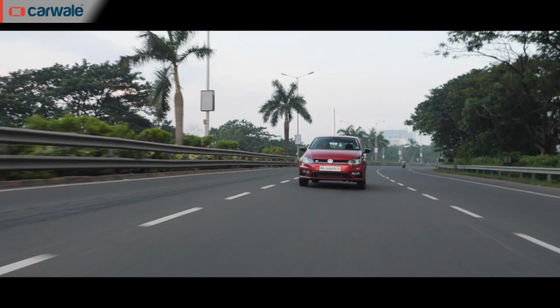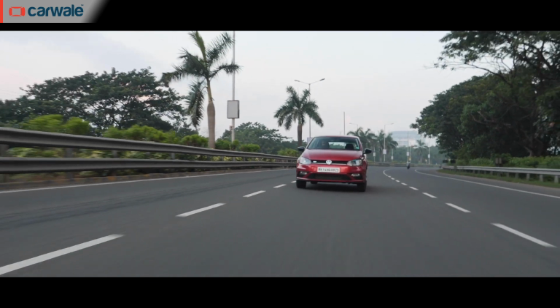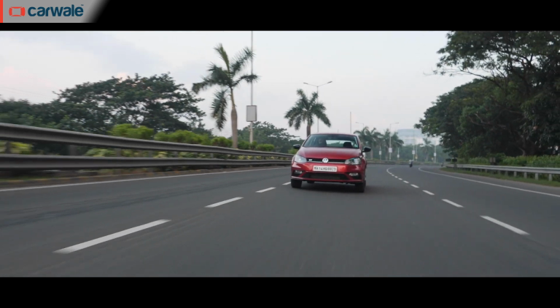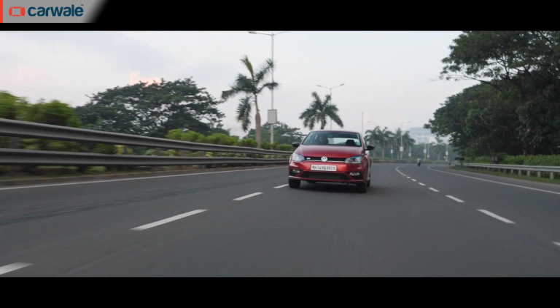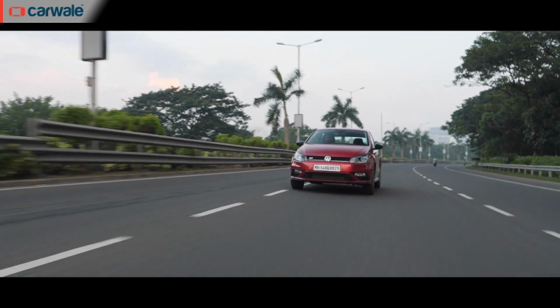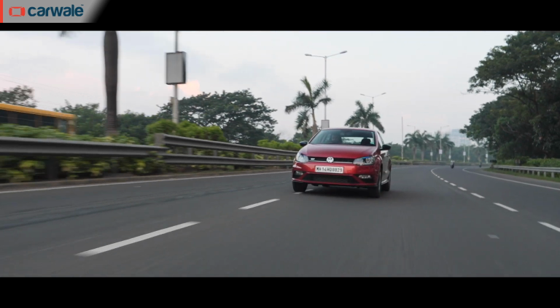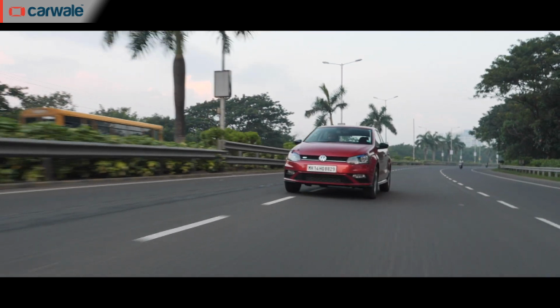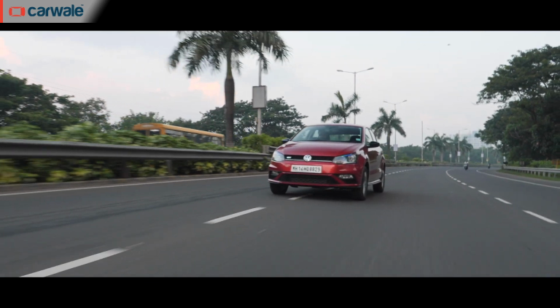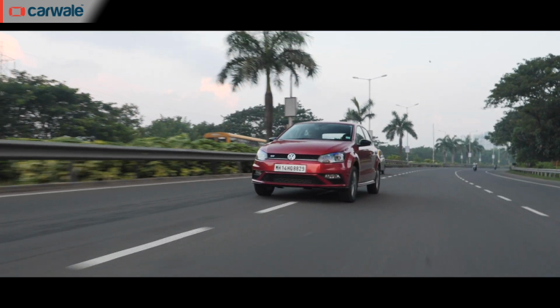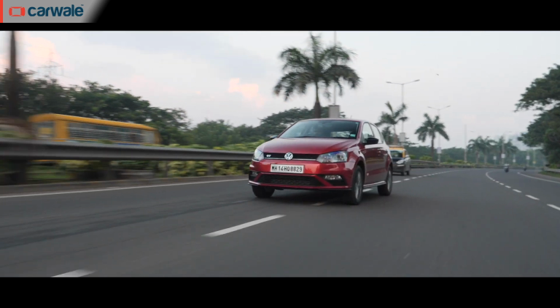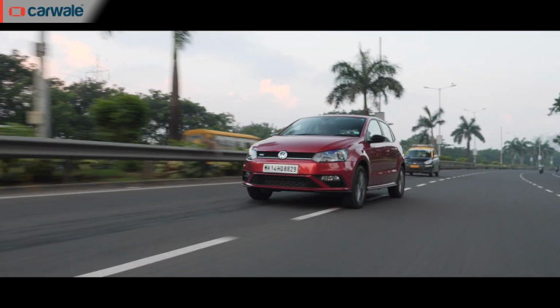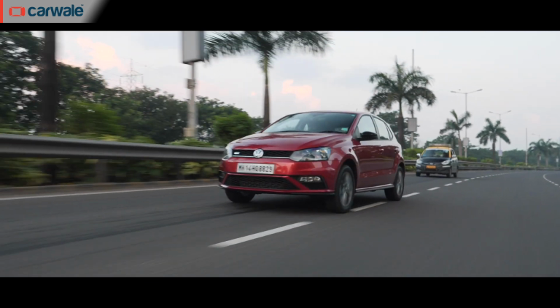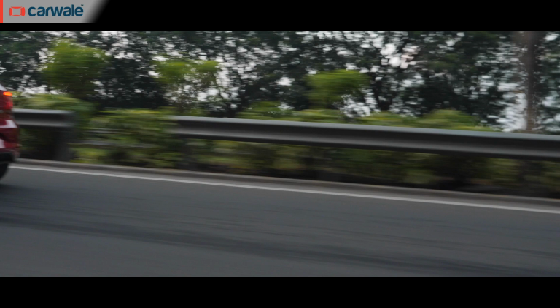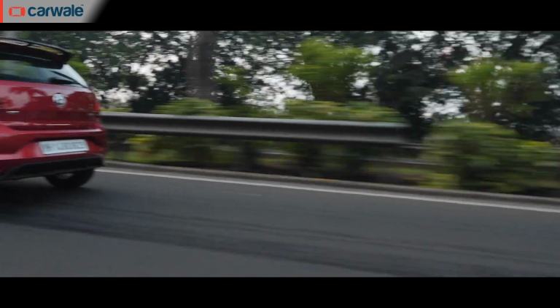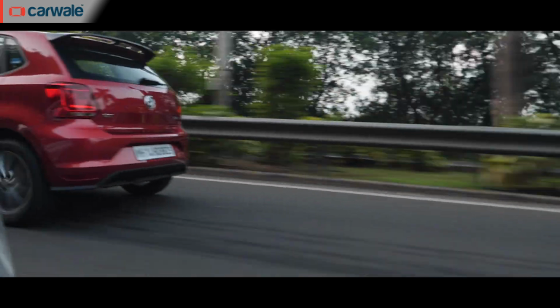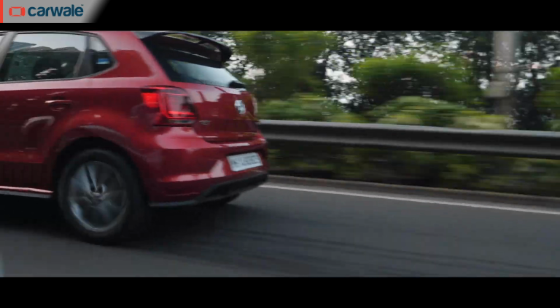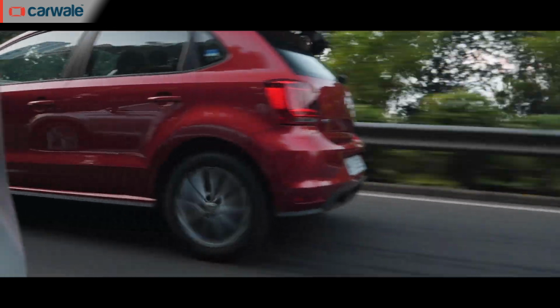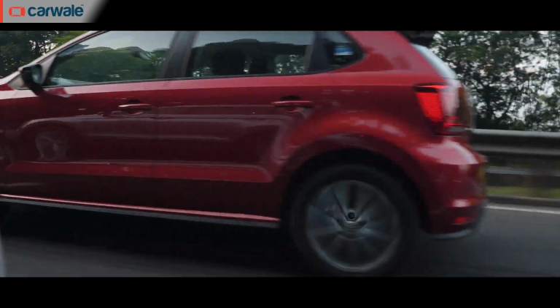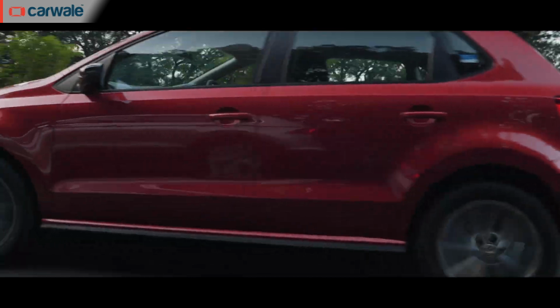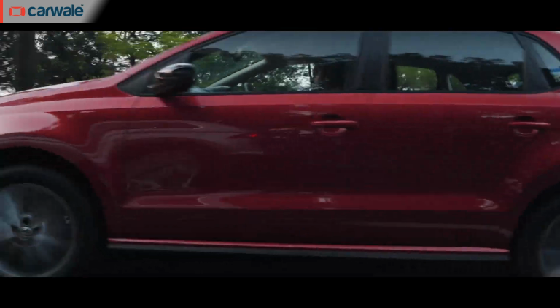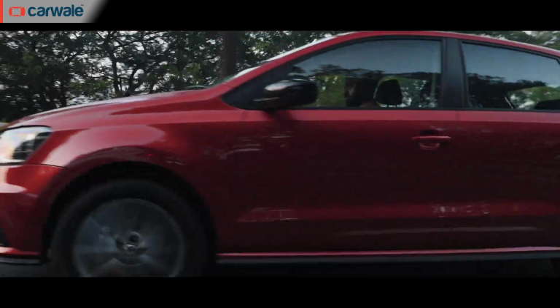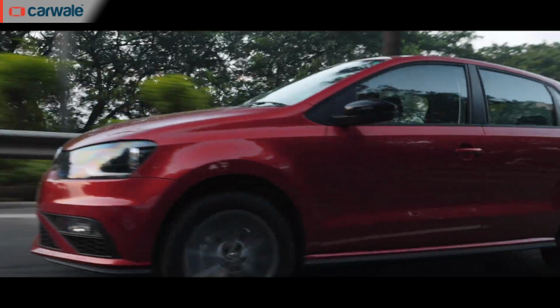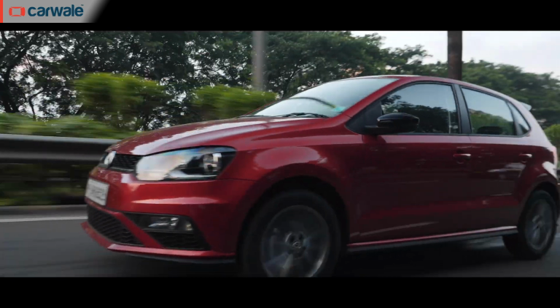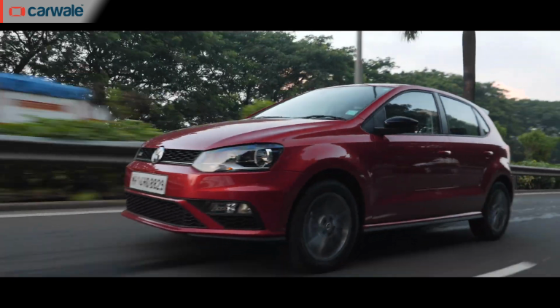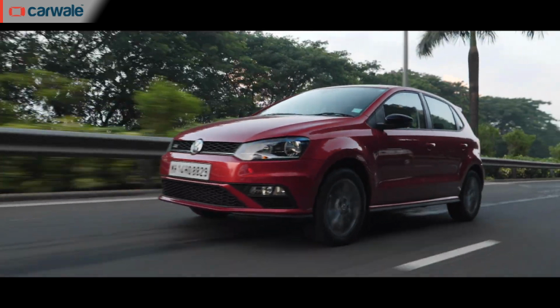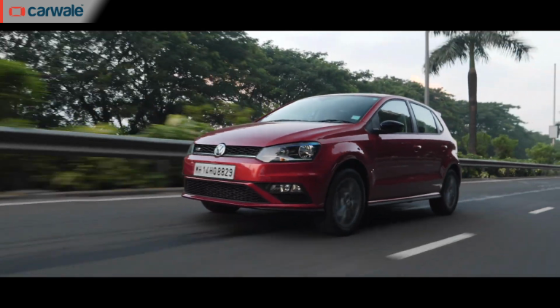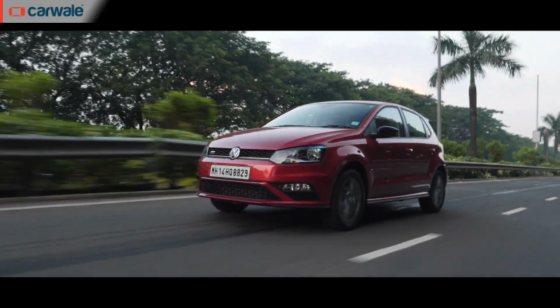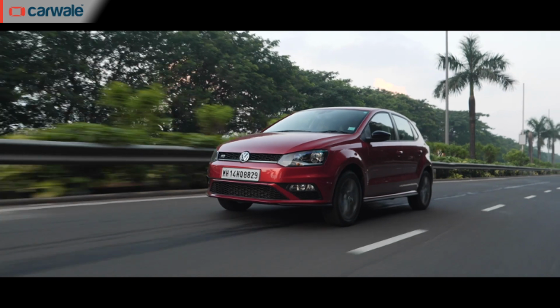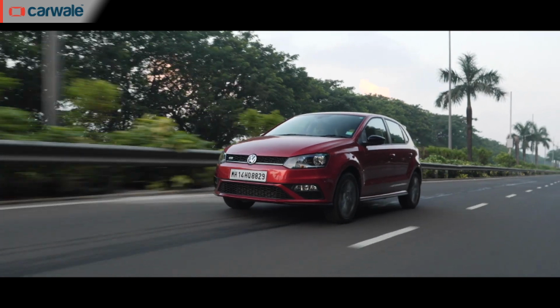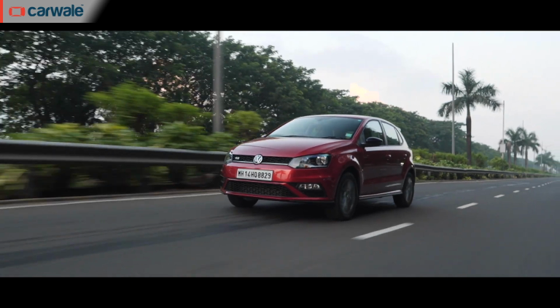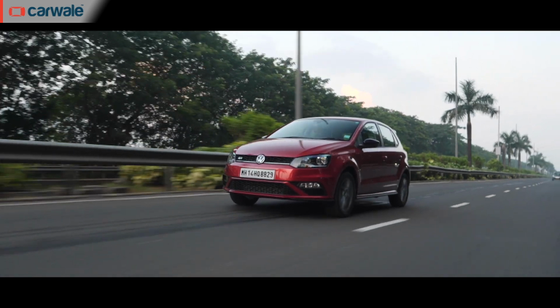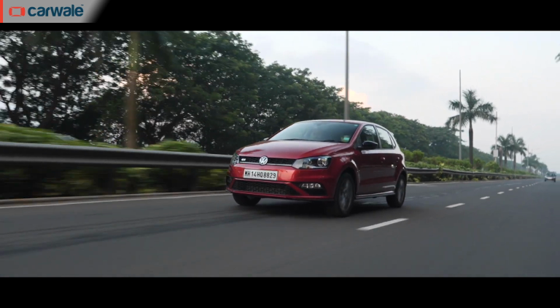Now that you have watched our review video of the Volkswagen Polo GT TDI, where we told you five things that work for the German hatchback and two things that don't, it is time for a deep dive into its engine and performance.